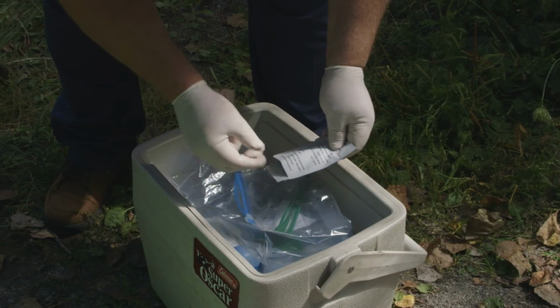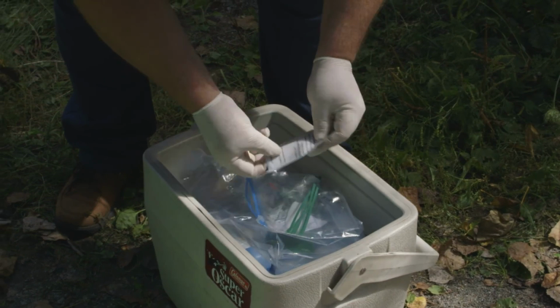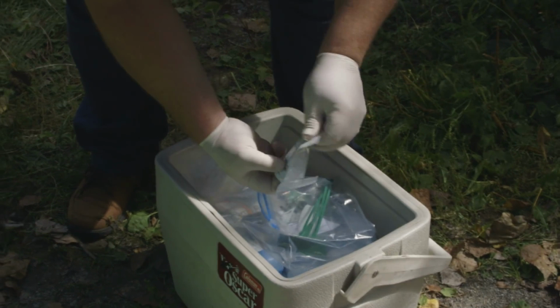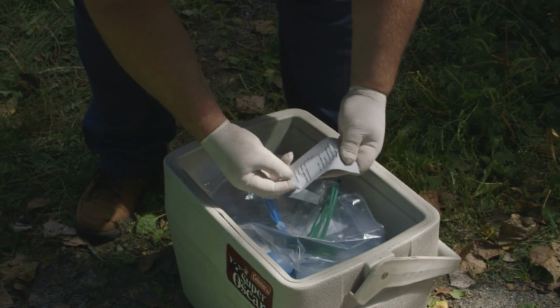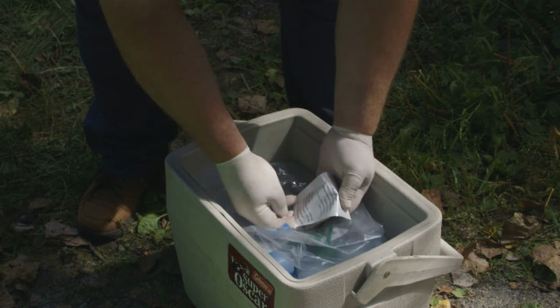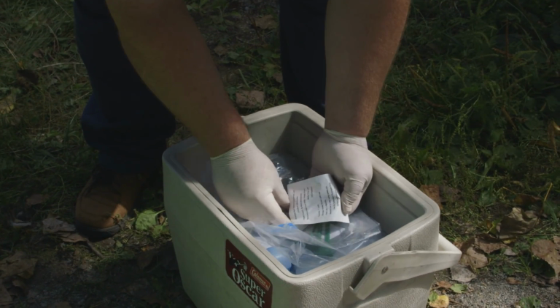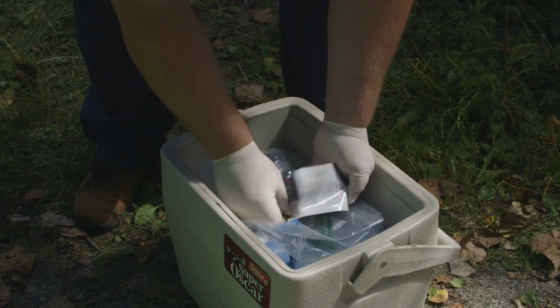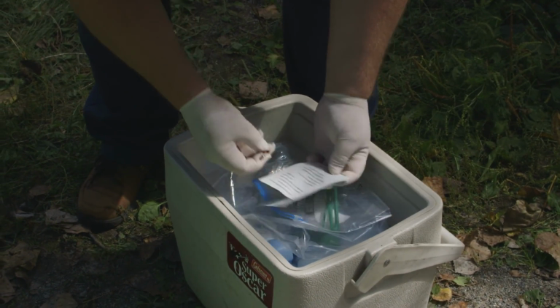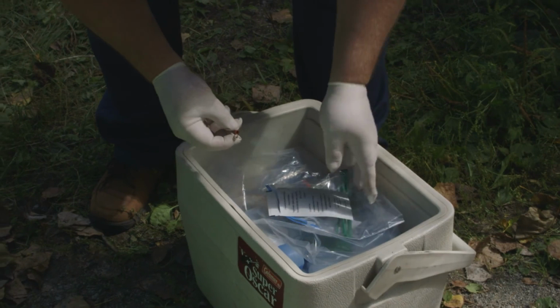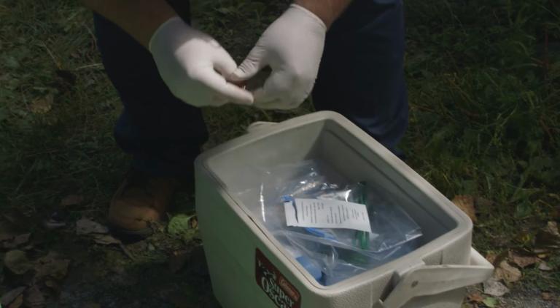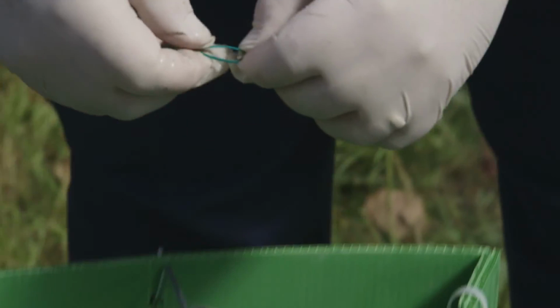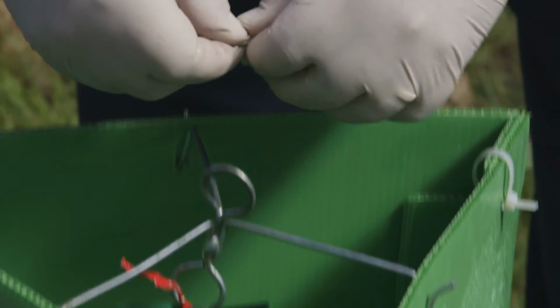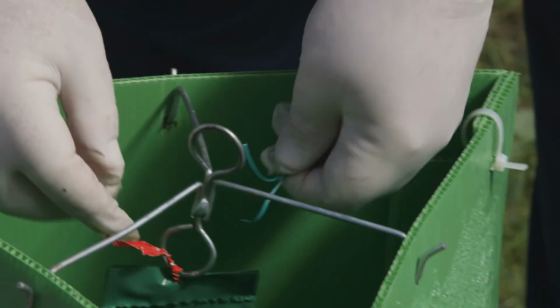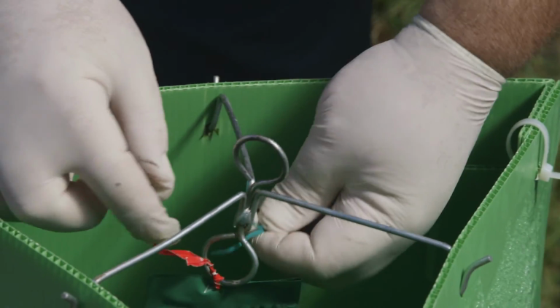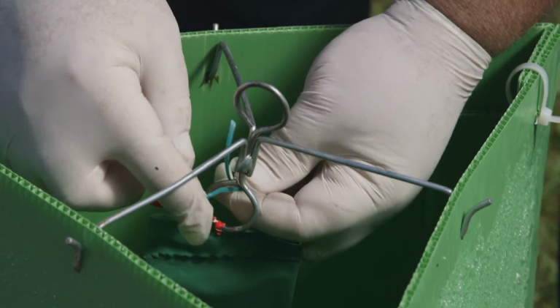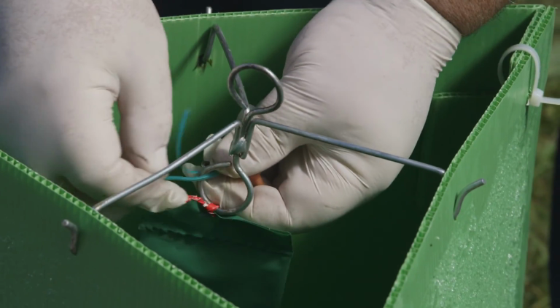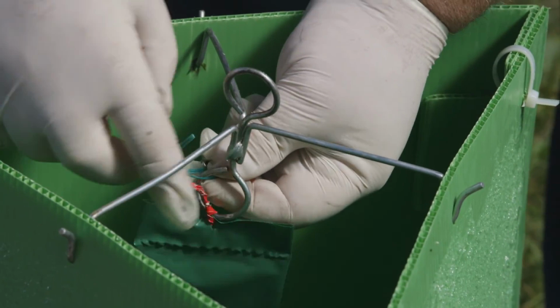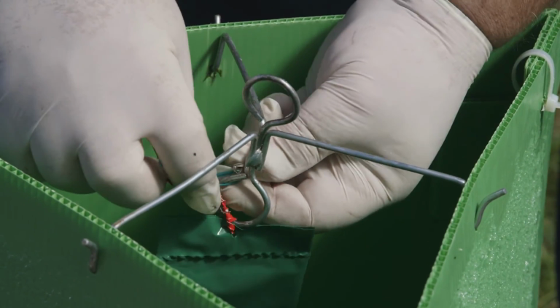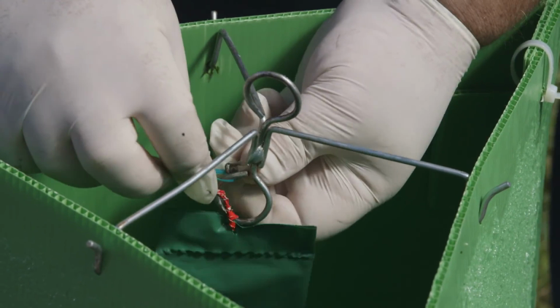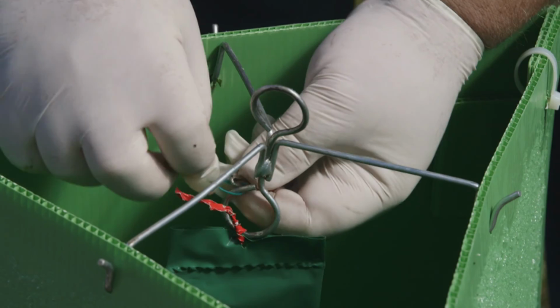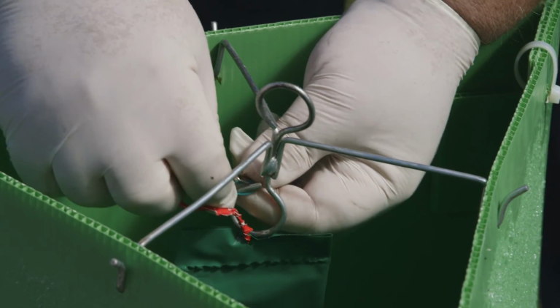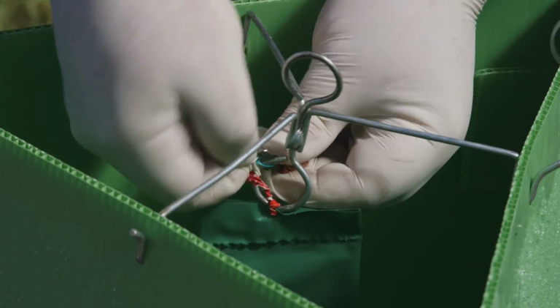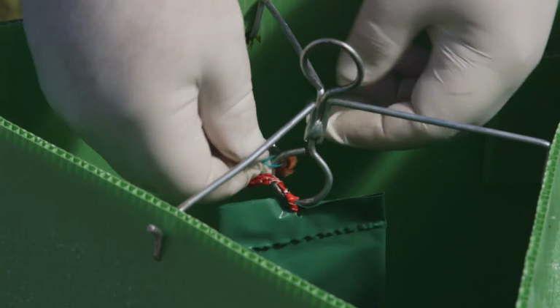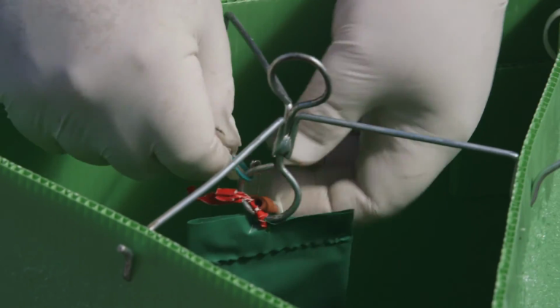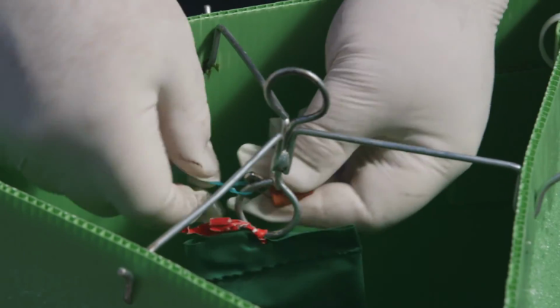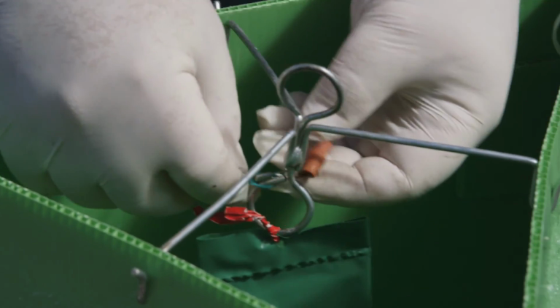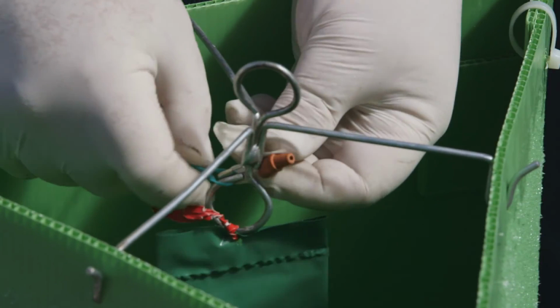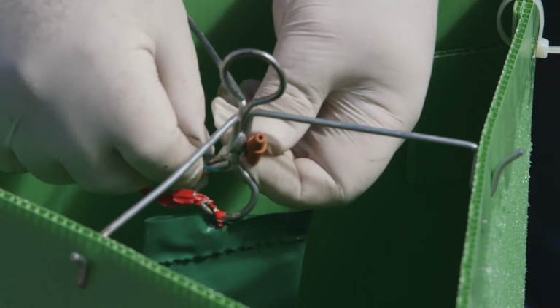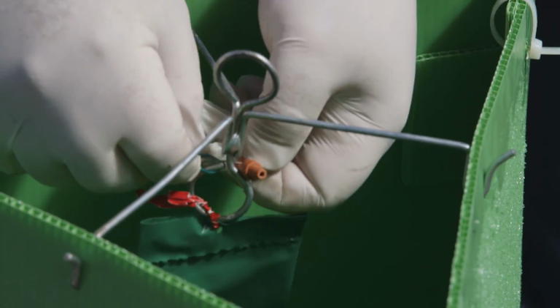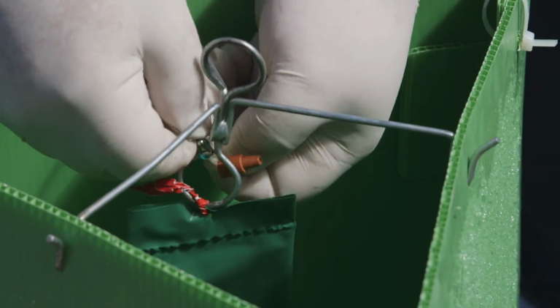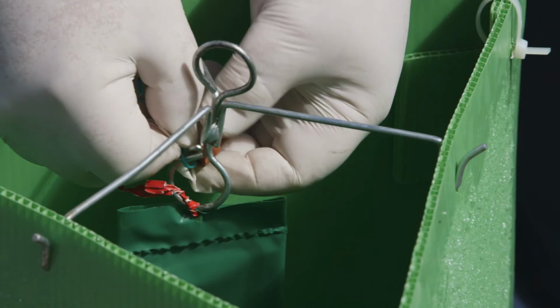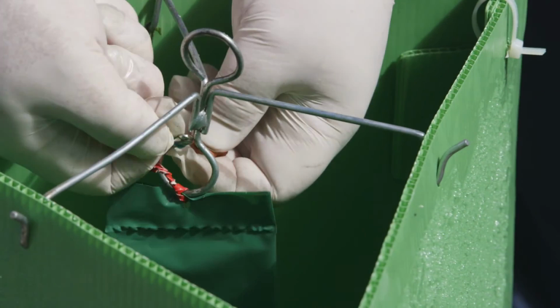You can improve trap capture by also including the insect pheromone, which is a sex attractant that typically attracts males to the green trap, called a 3Z lactone. That's impregnated into a rubber septum that's also hung from the spreader that's put in the top of the trap.